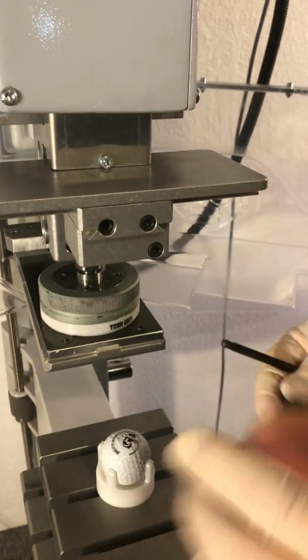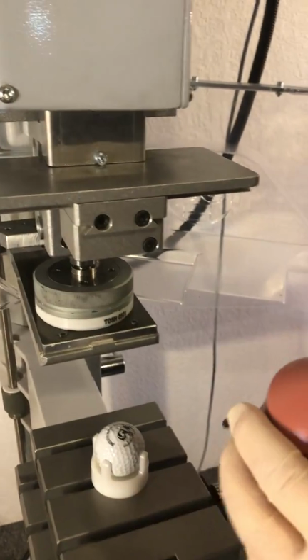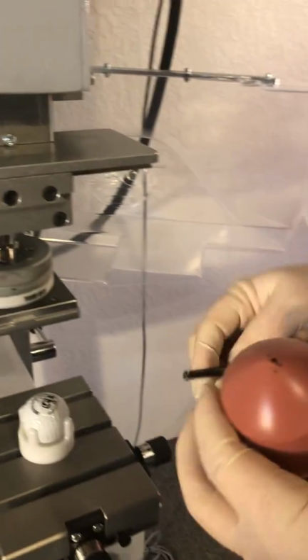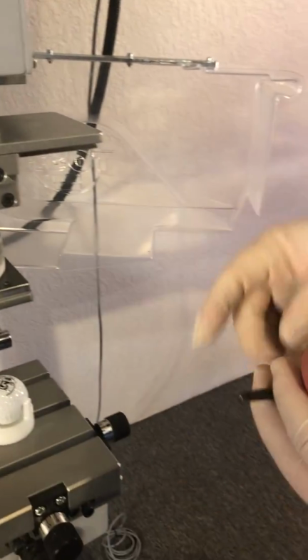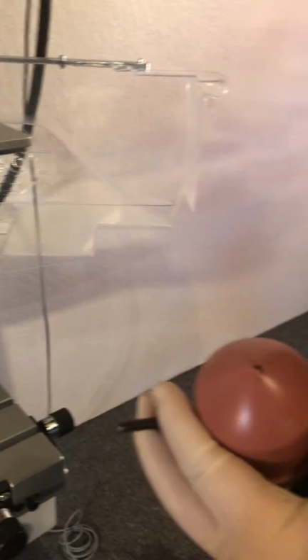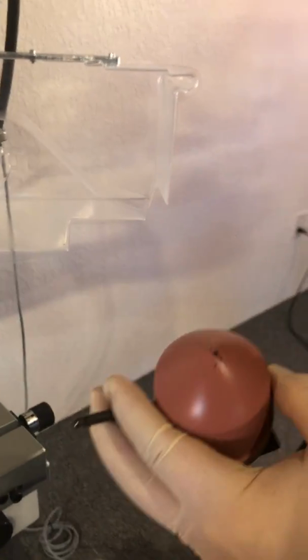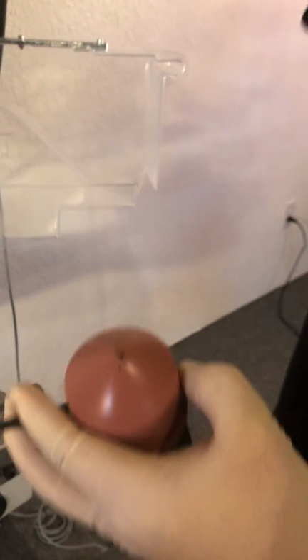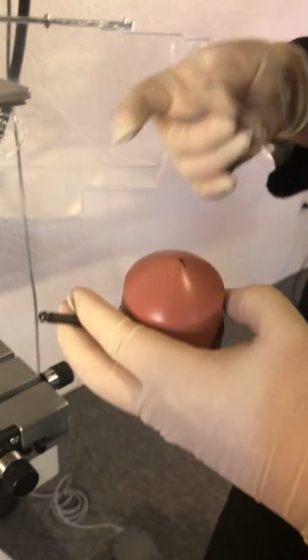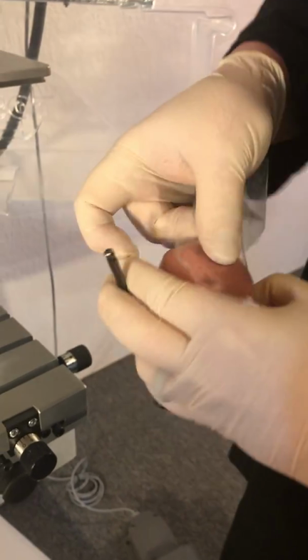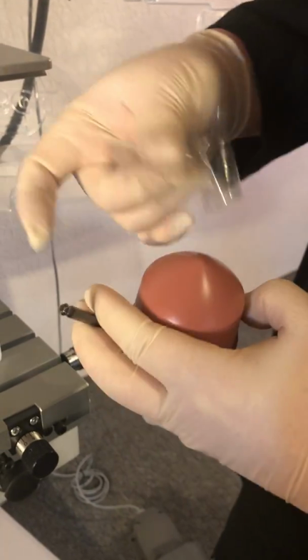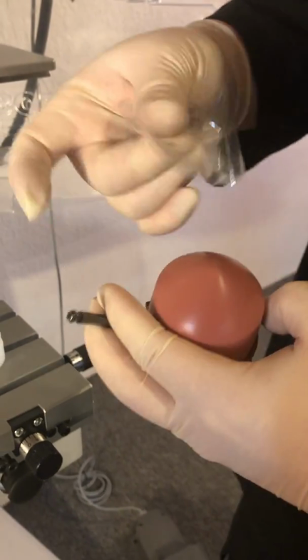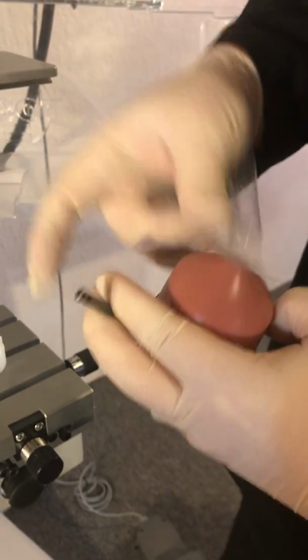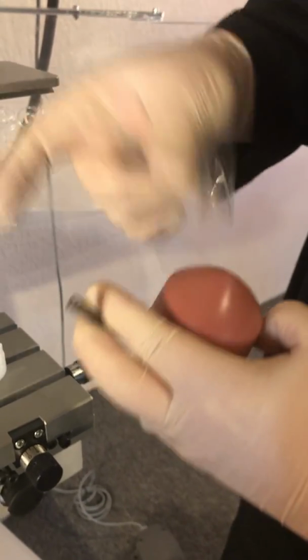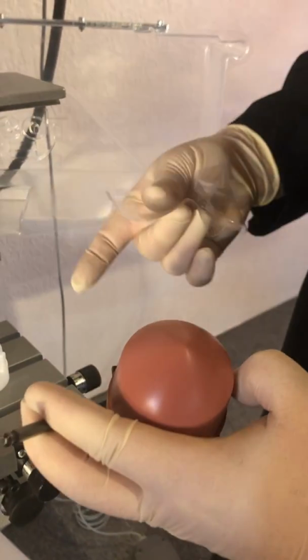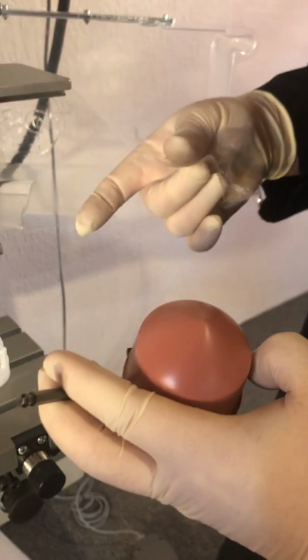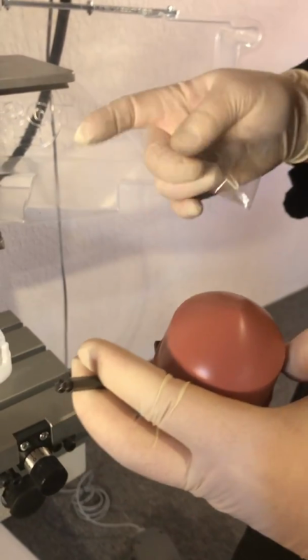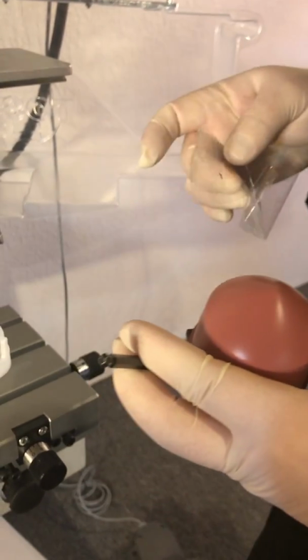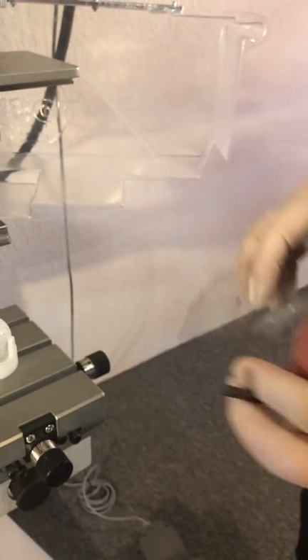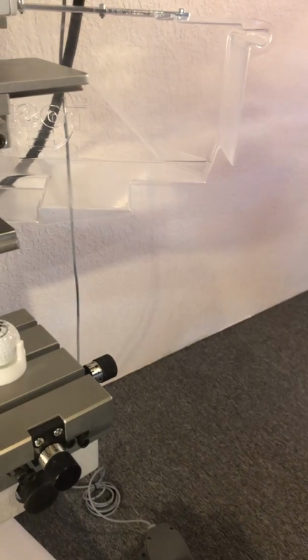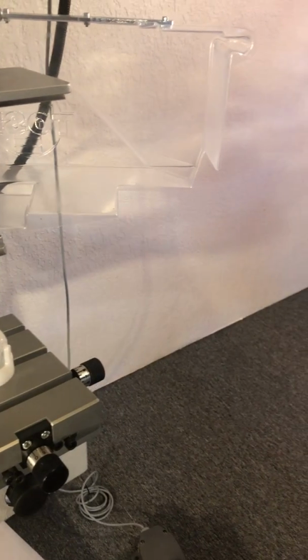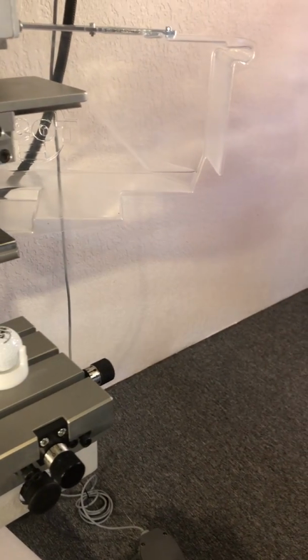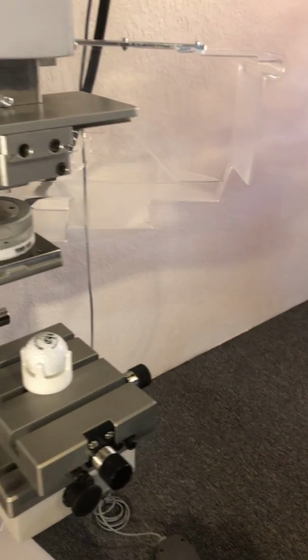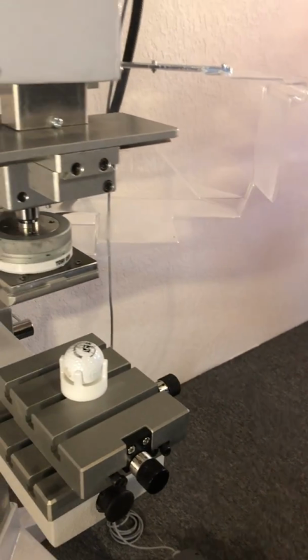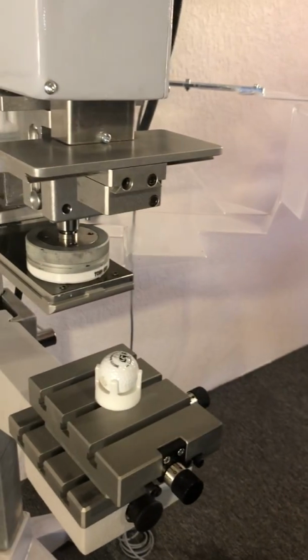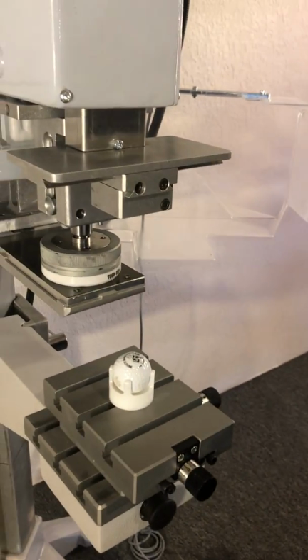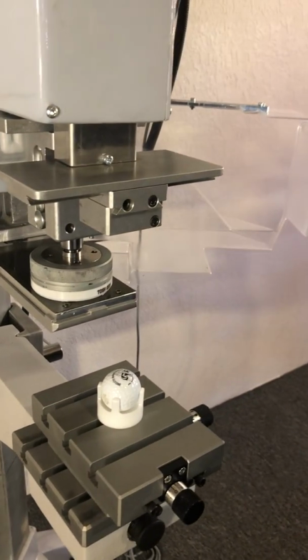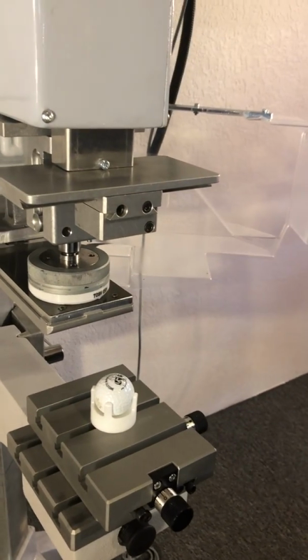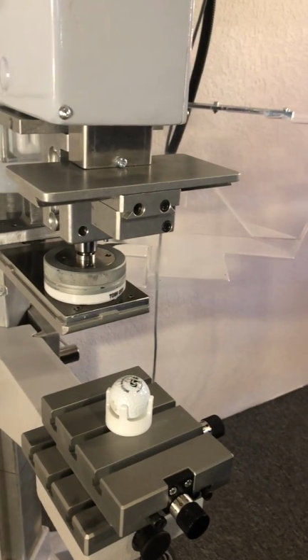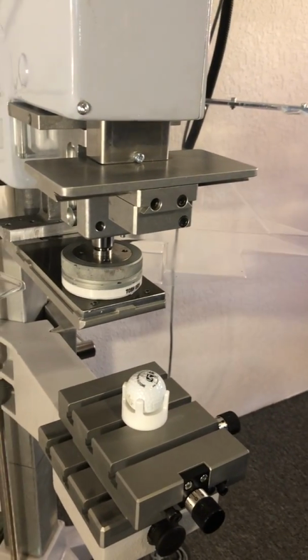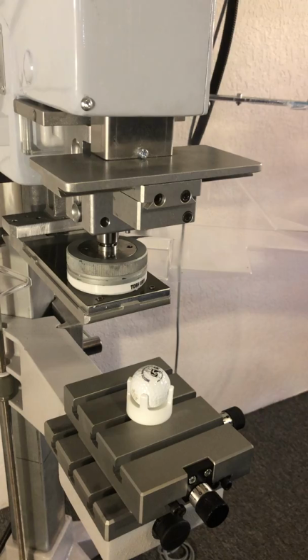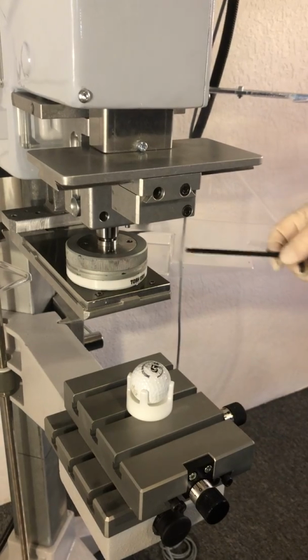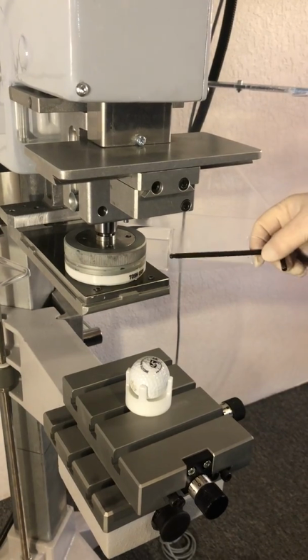I take the pad off — if there's any ink left on there I'm just going to clean it with tape. That's all you need to do on the pad, and then I need to move the ink cup and cliche.